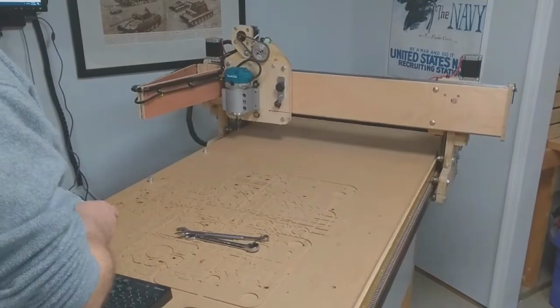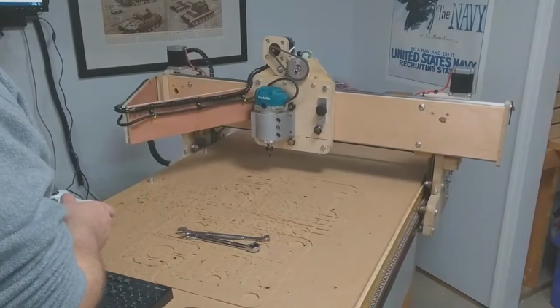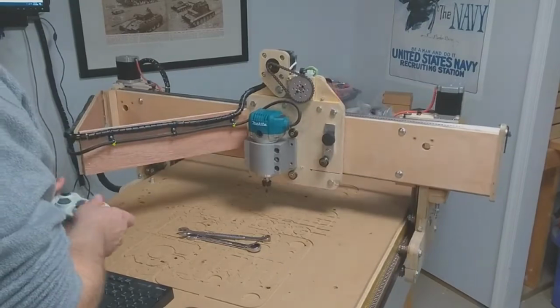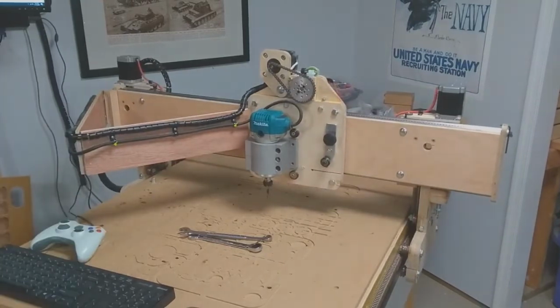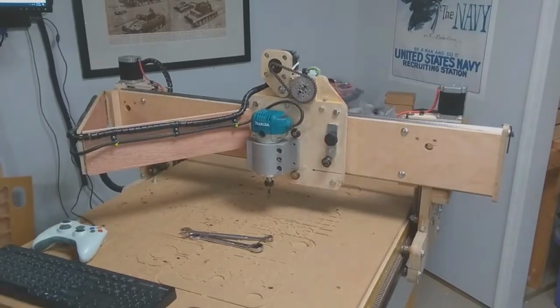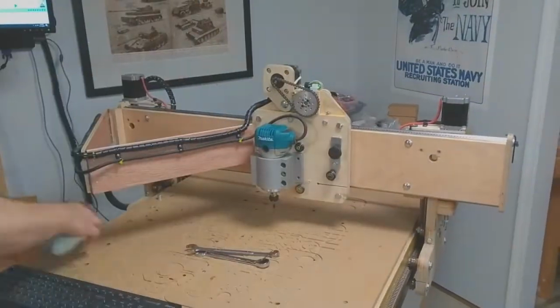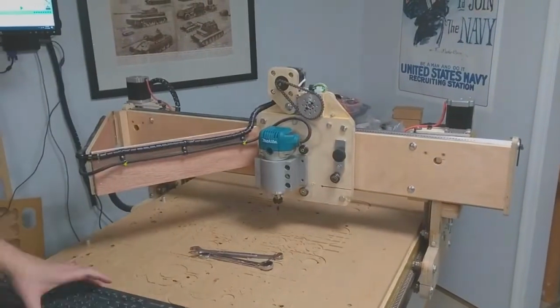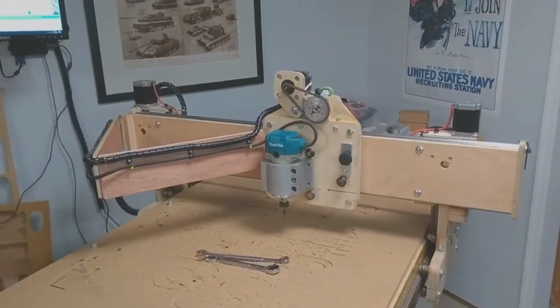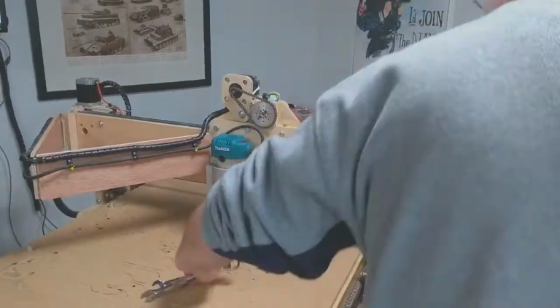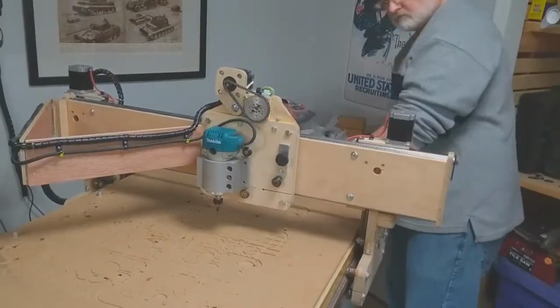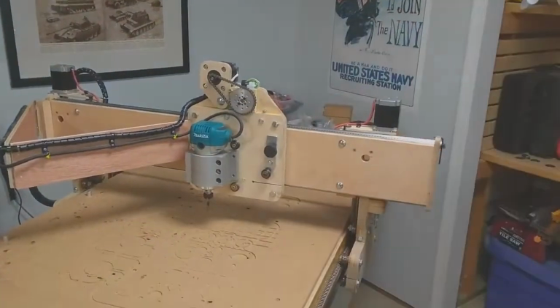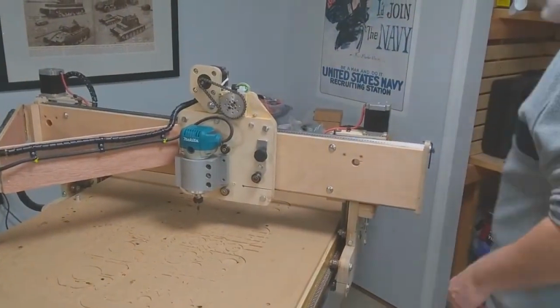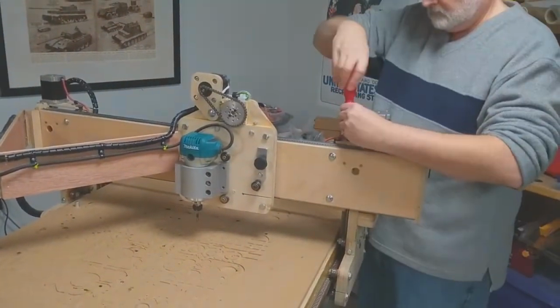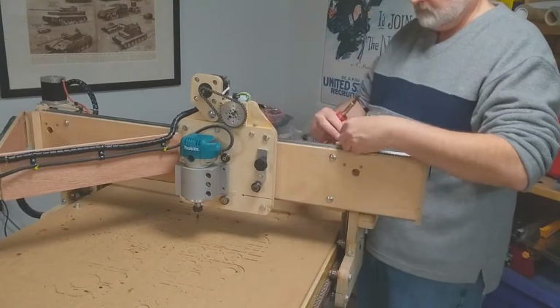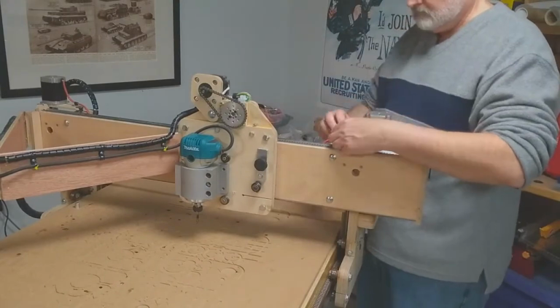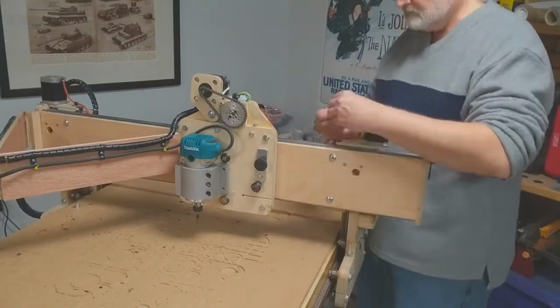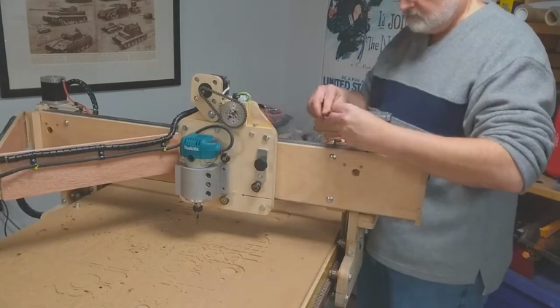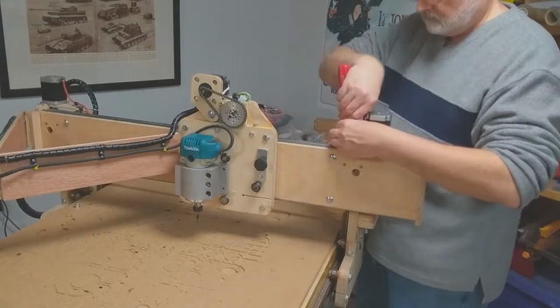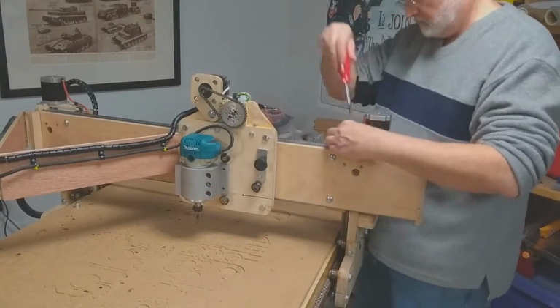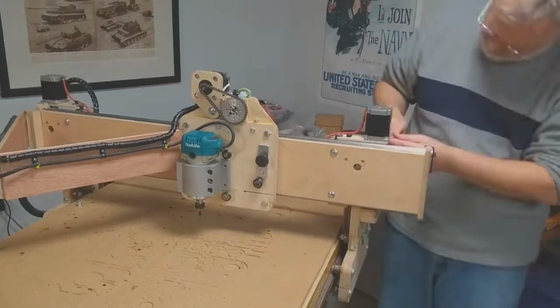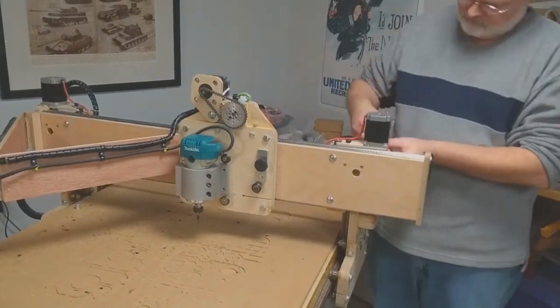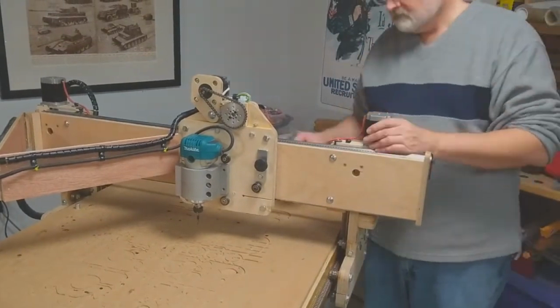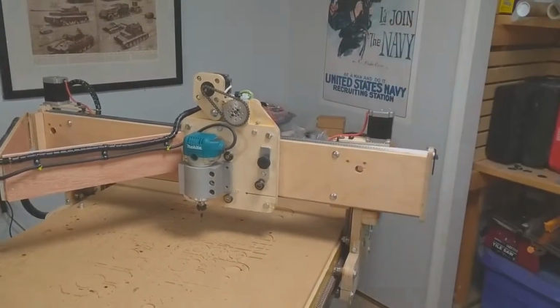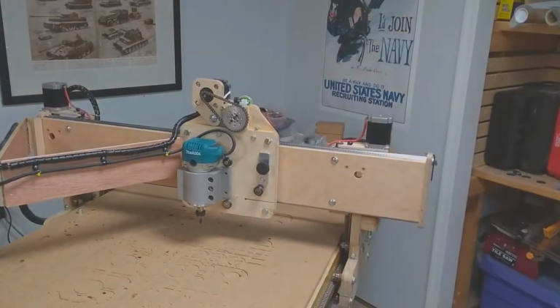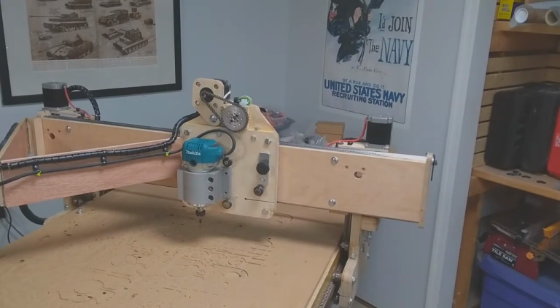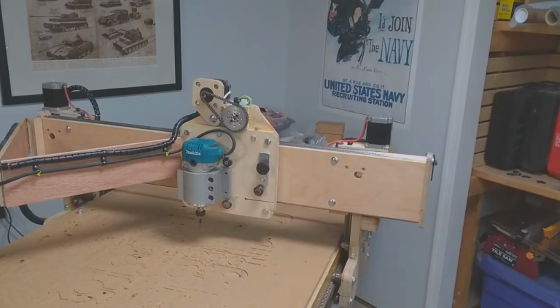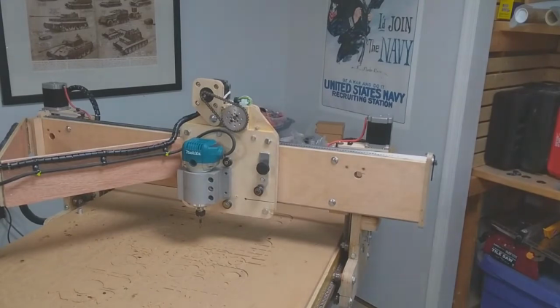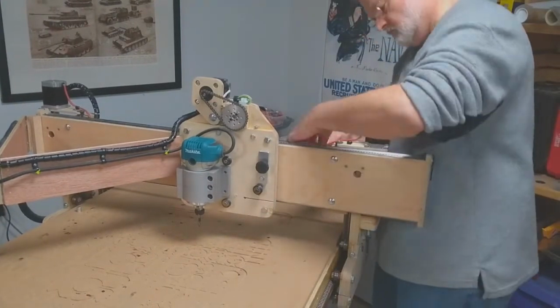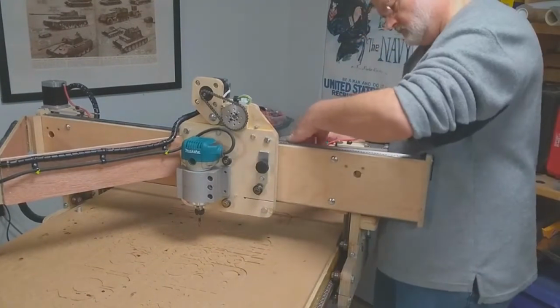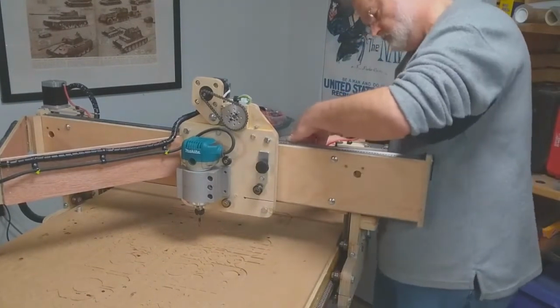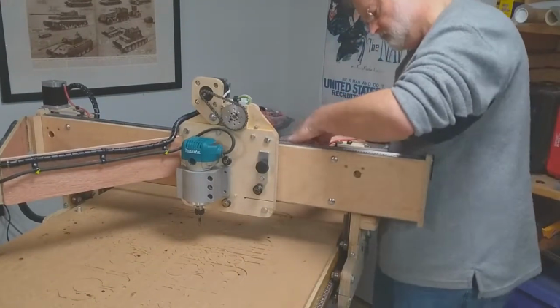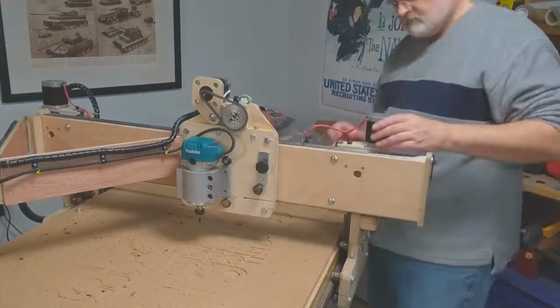Welcome to part 2 of my DIY router rebuild. To start off with, we are removing the old router carriage assembly, which includes the X-Drive motors and the Z-Axis up and down motors, which are those two on the top there on the left and right.